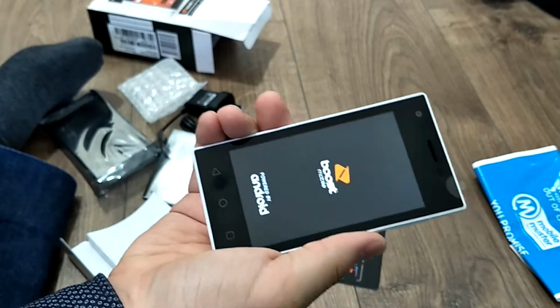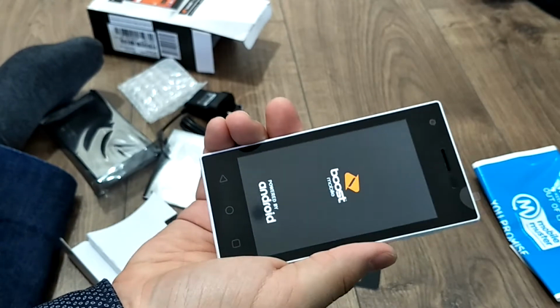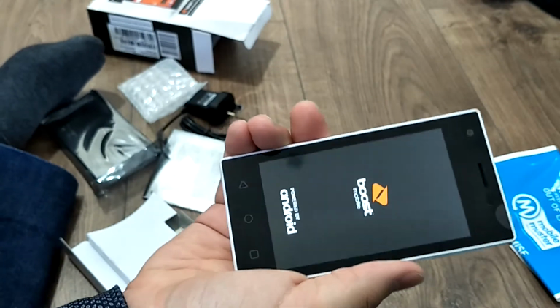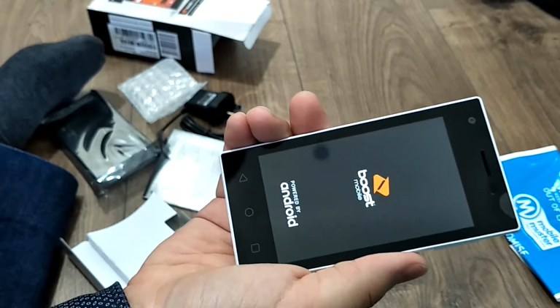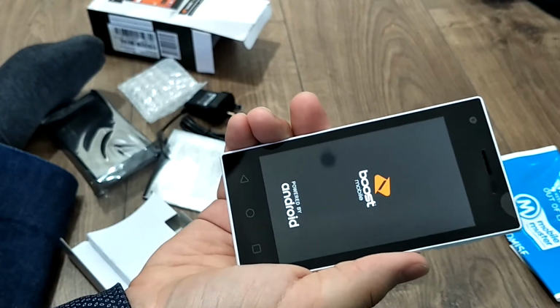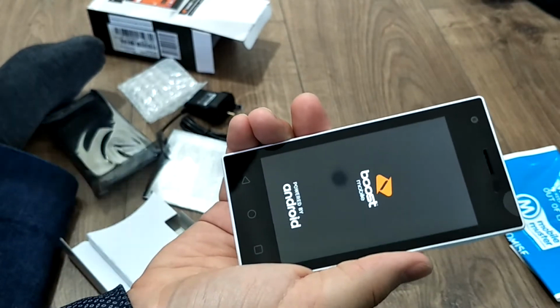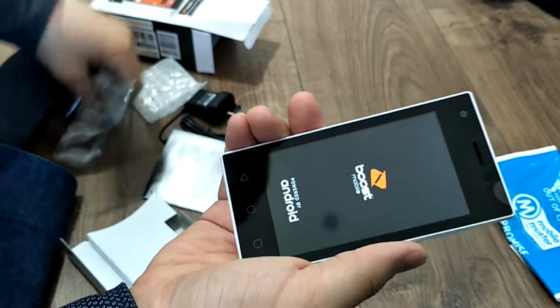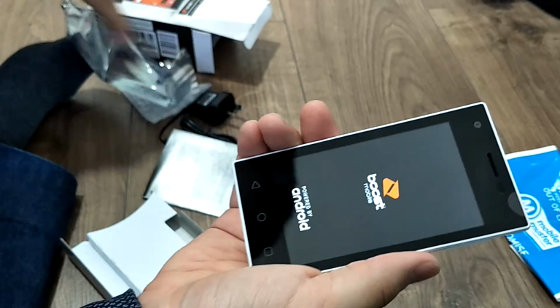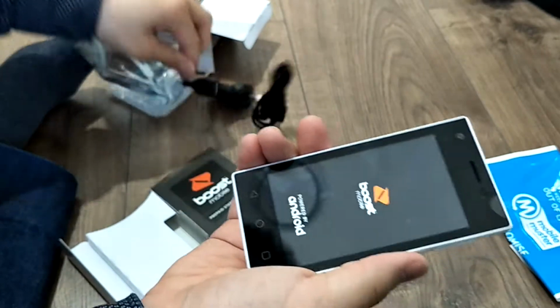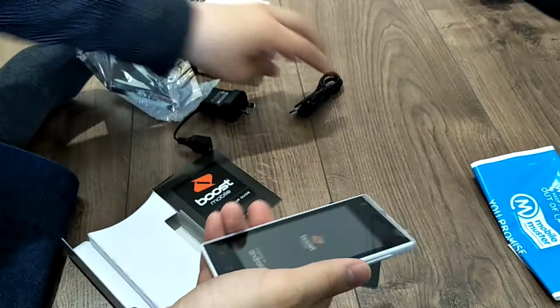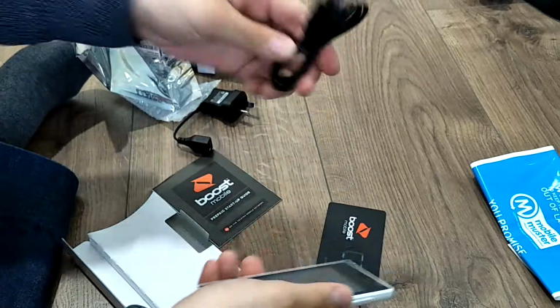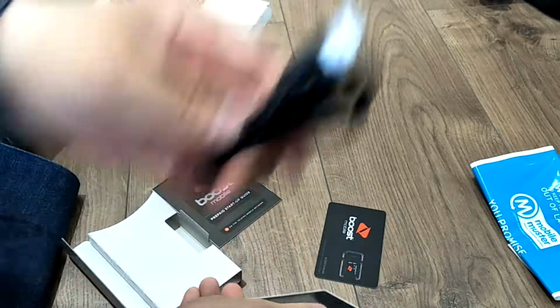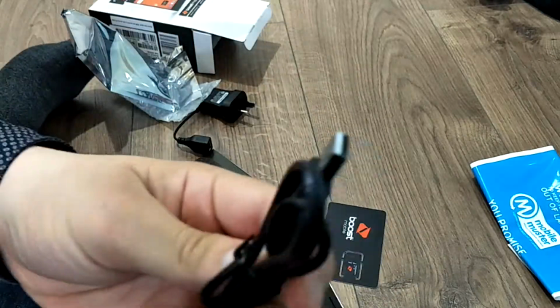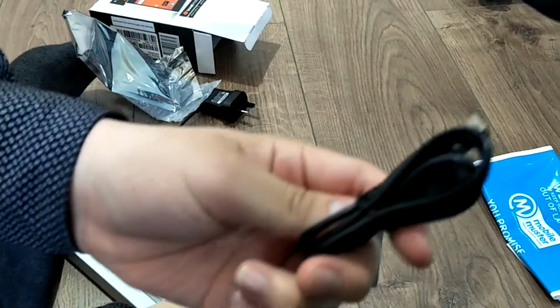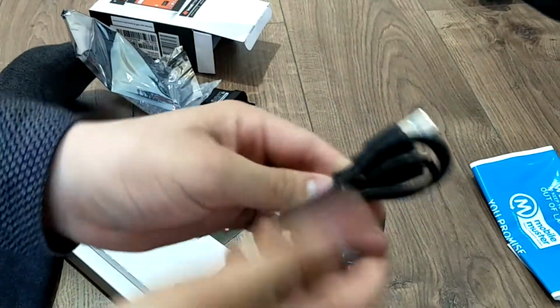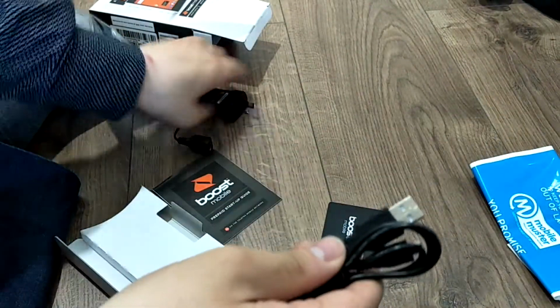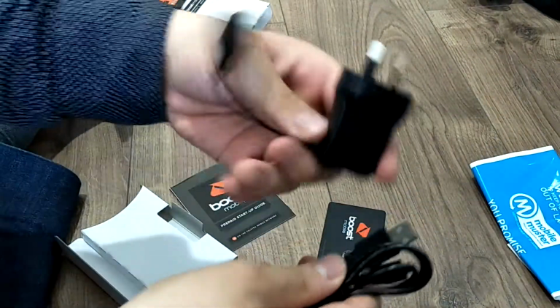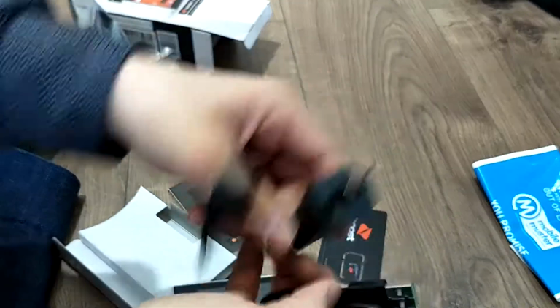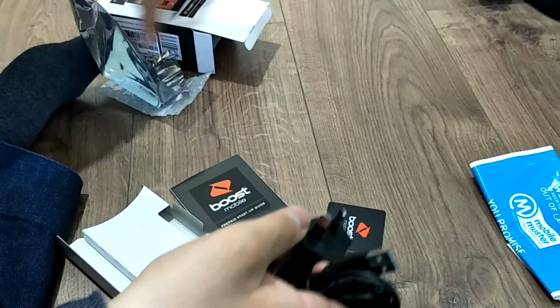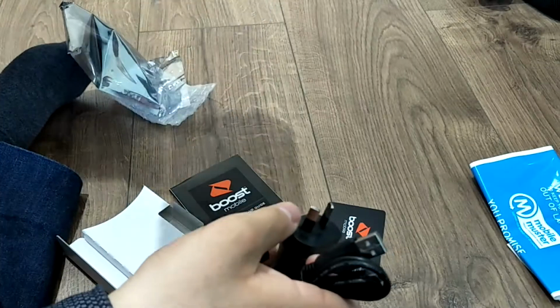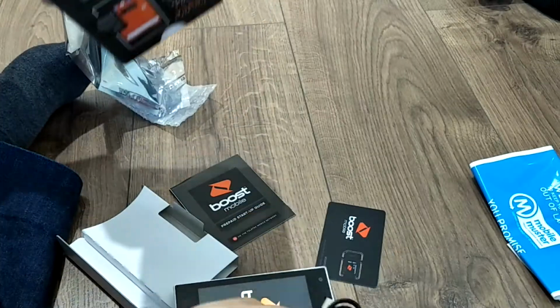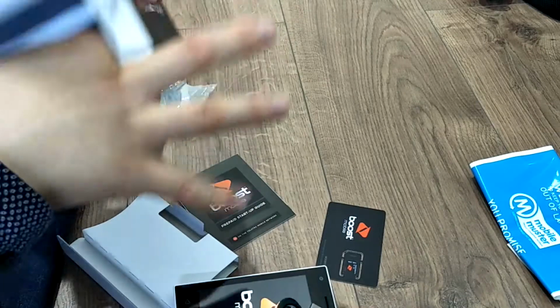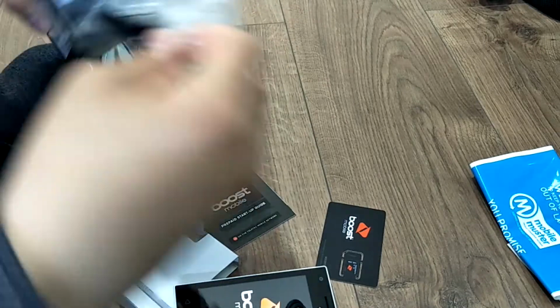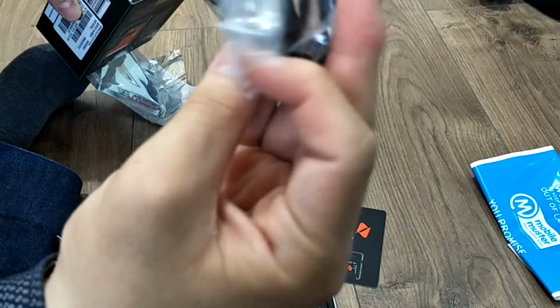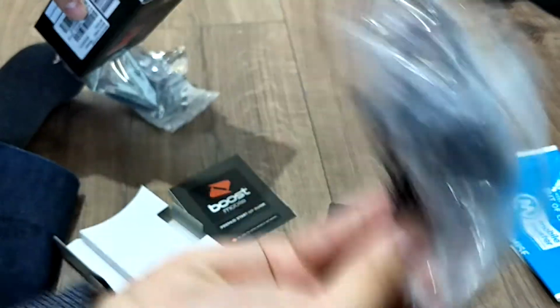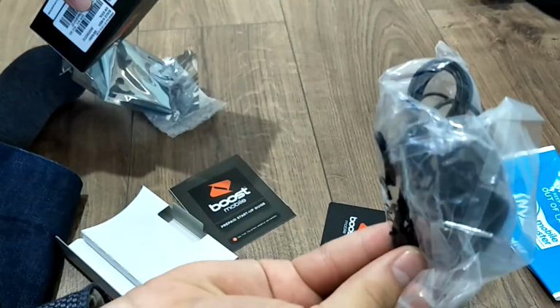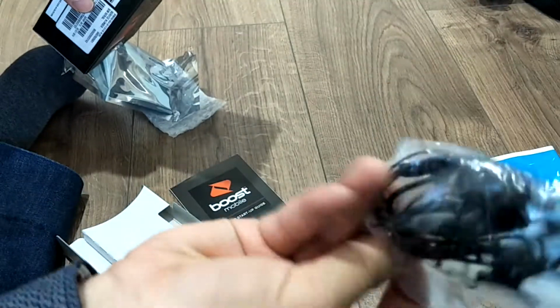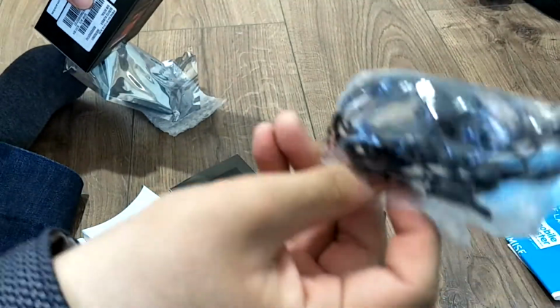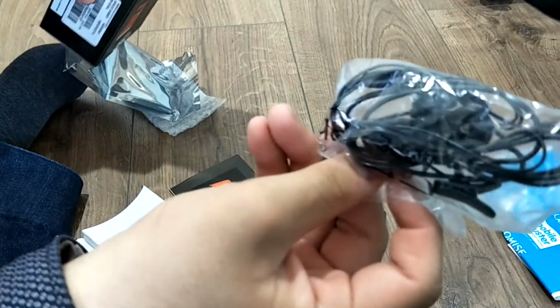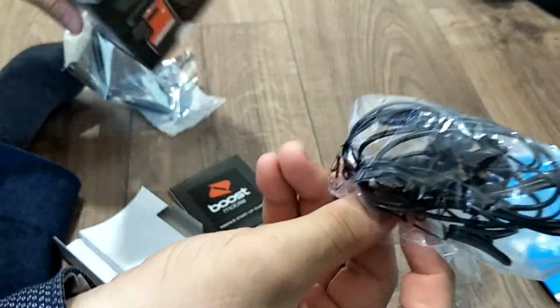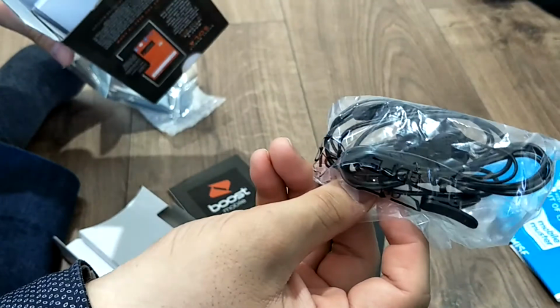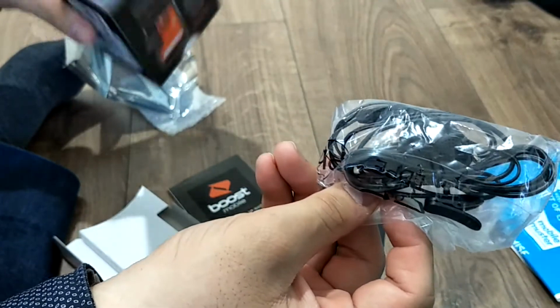Let's turn it on. There's a normal USB cable, a plug. Oh wow, there's earphones as well, but these are cheap ones — like impossible to wear.